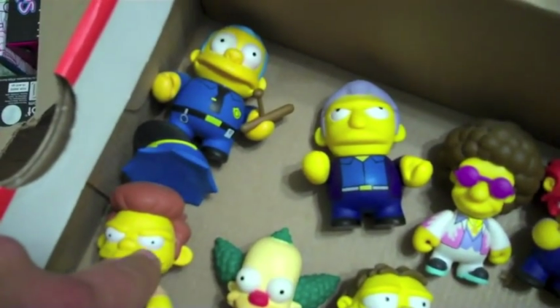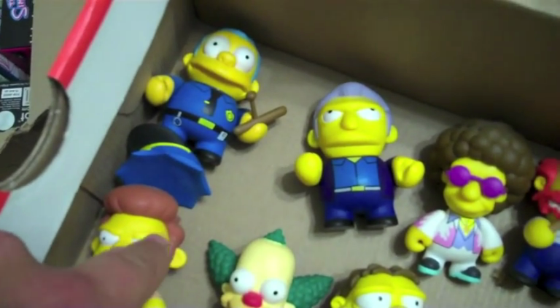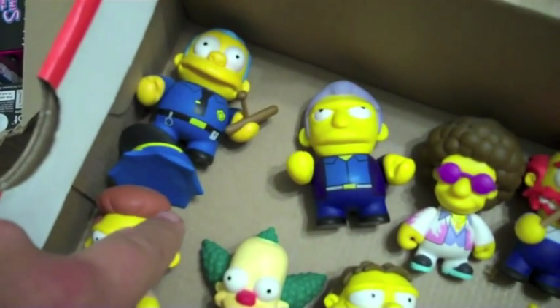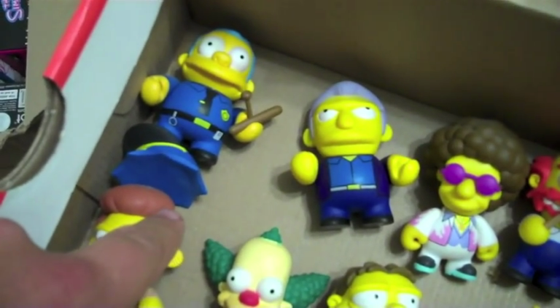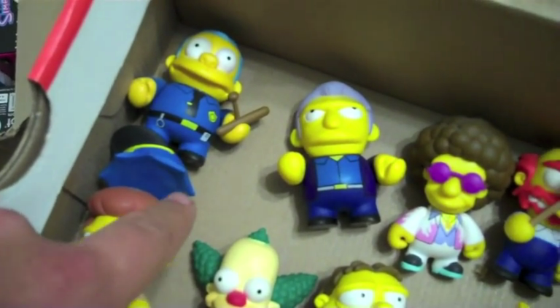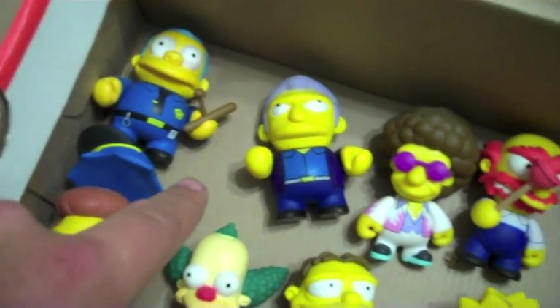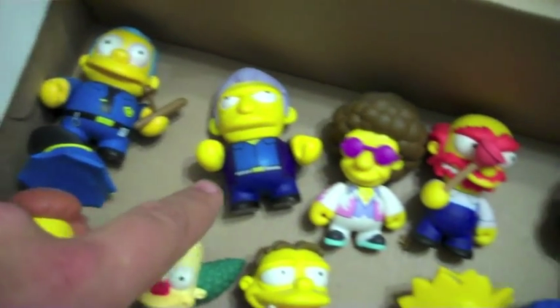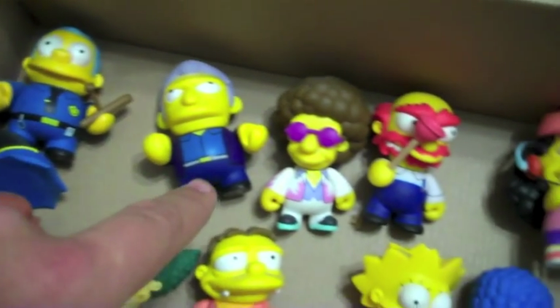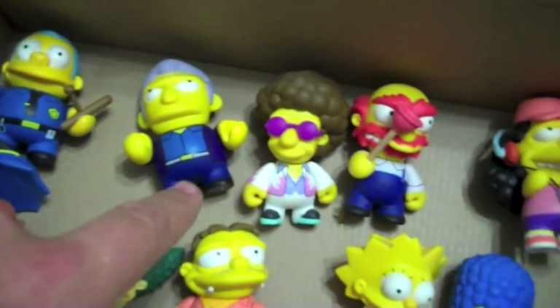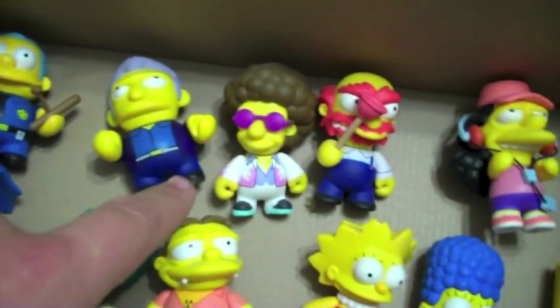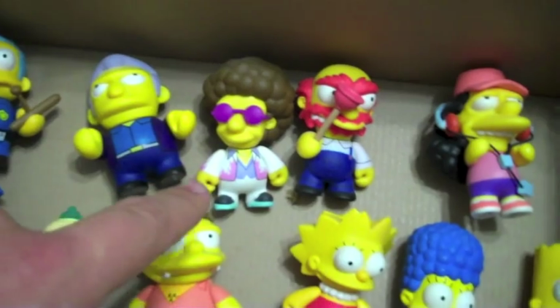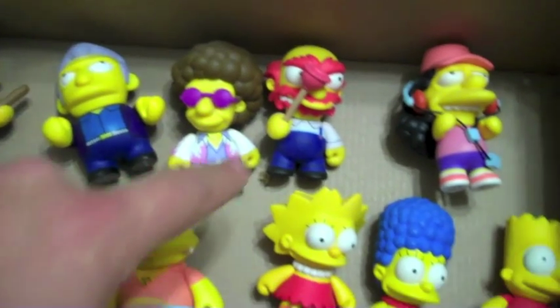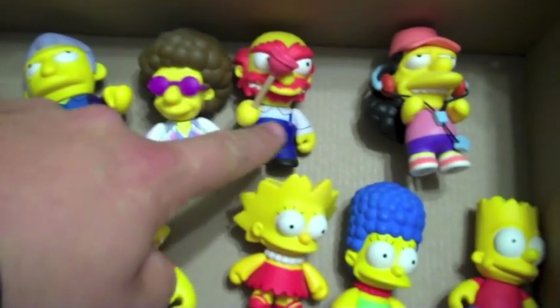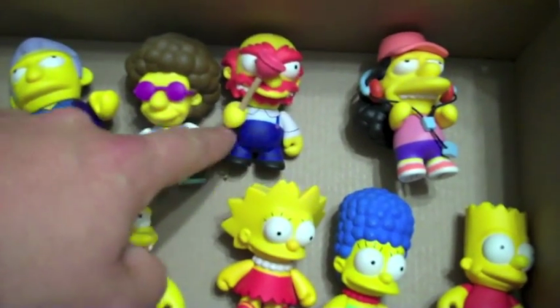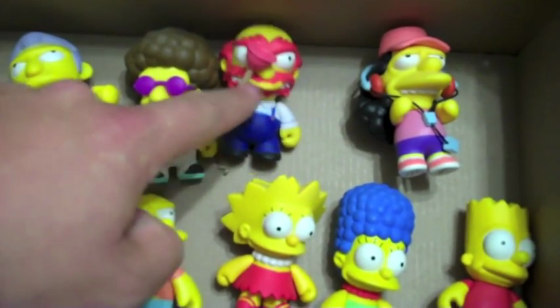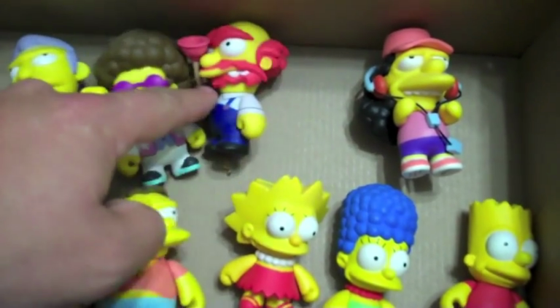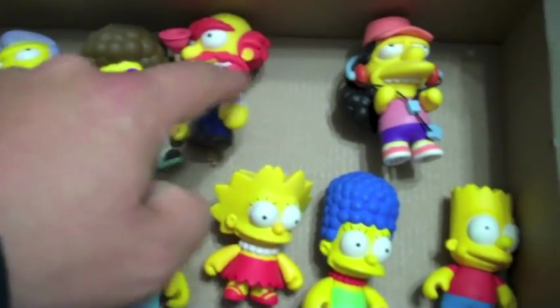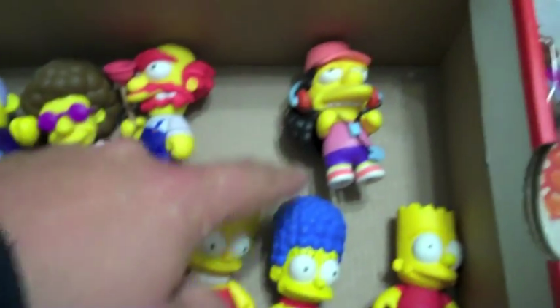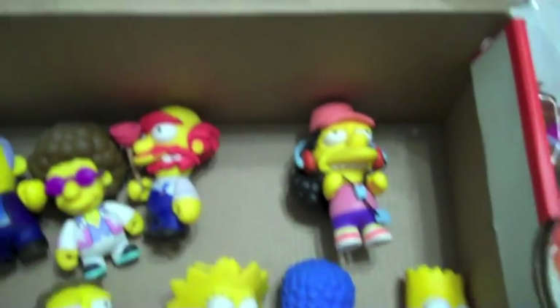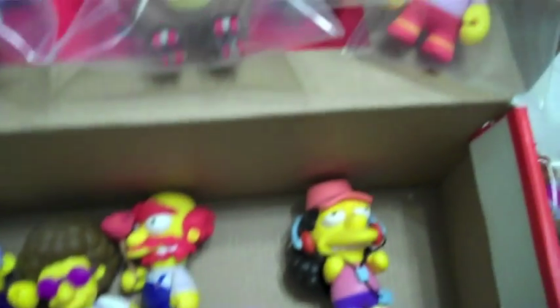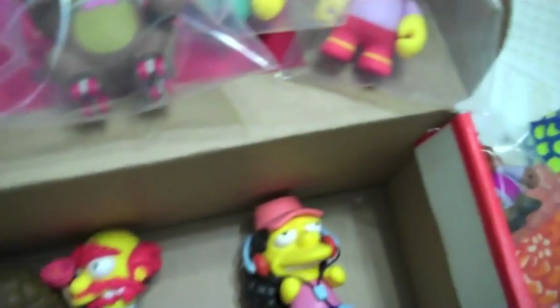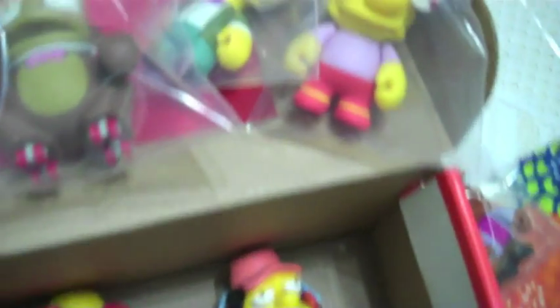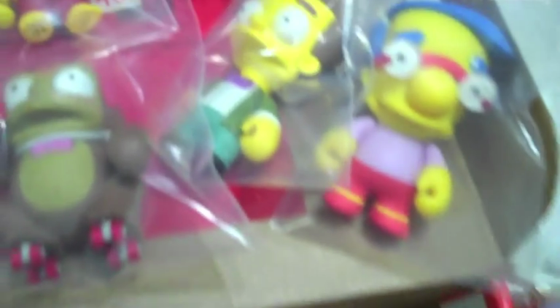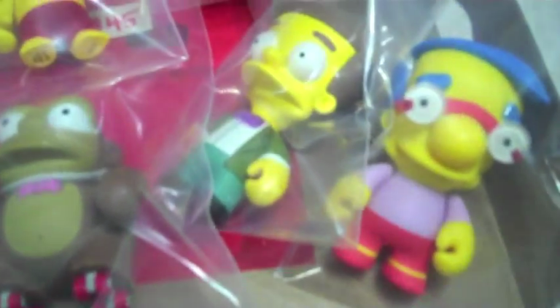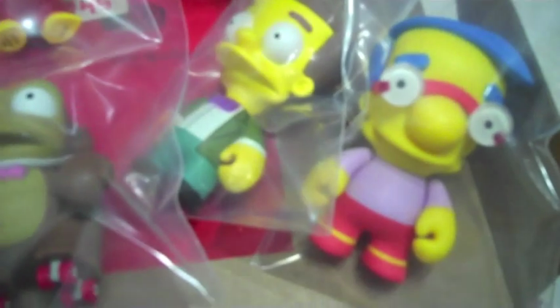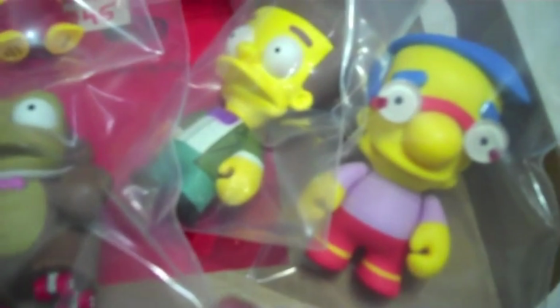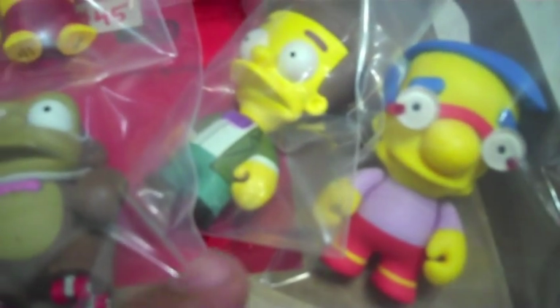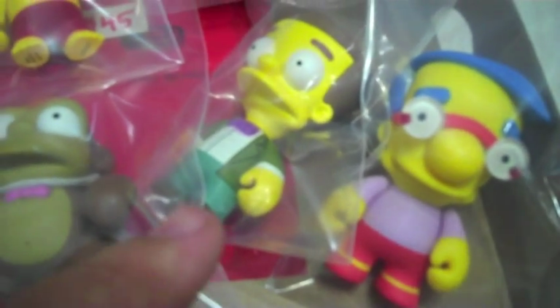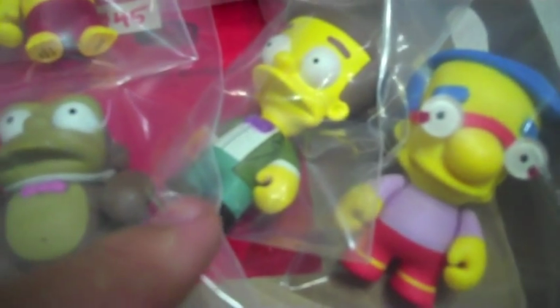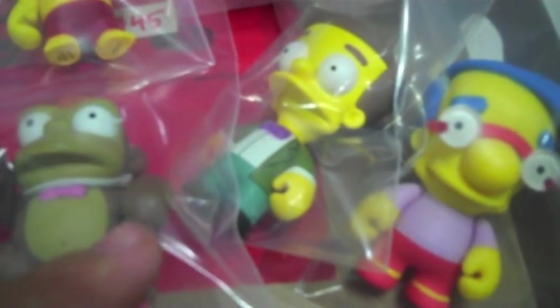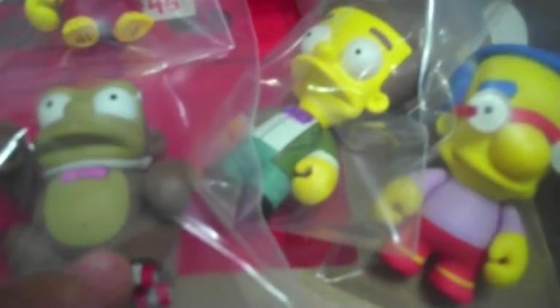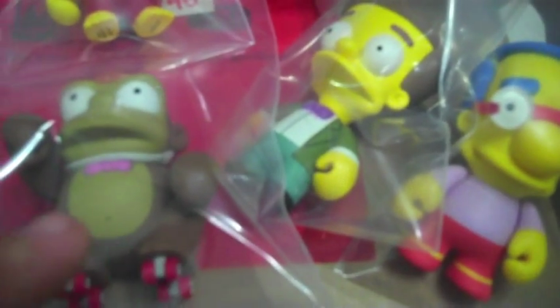We've got Wiggum, Fatoni, and Otto — everybody here. Then up here we've got Millhouse and Smithers.